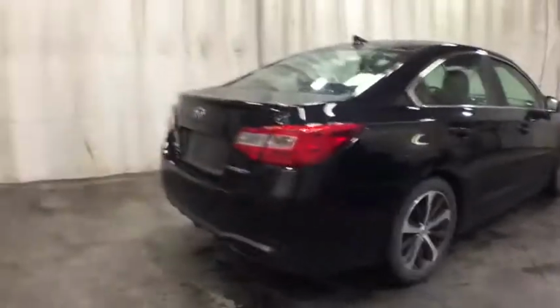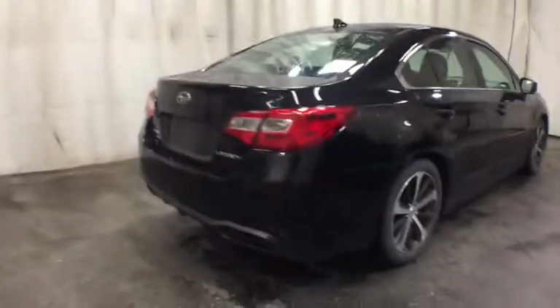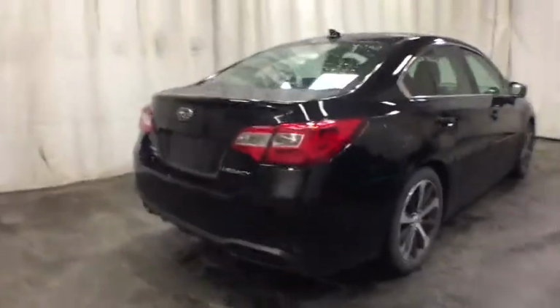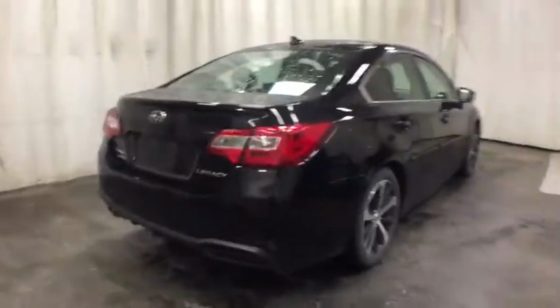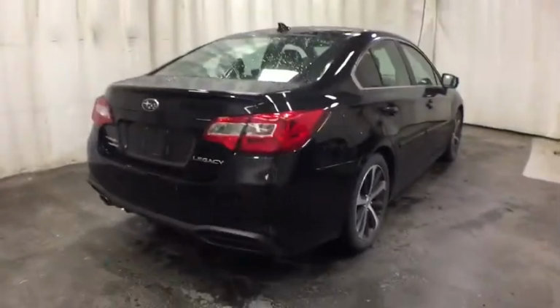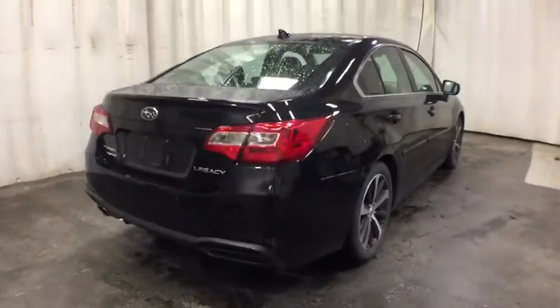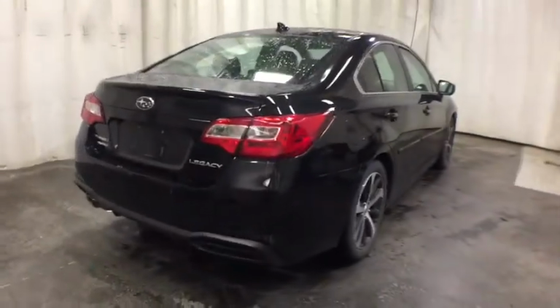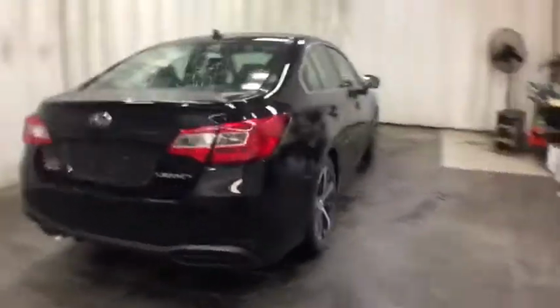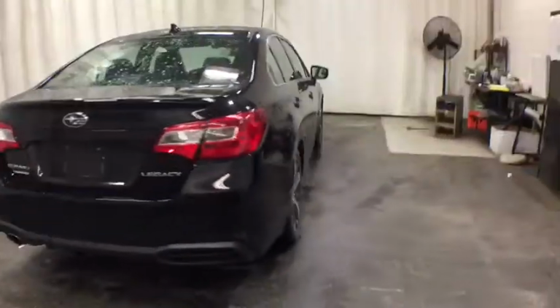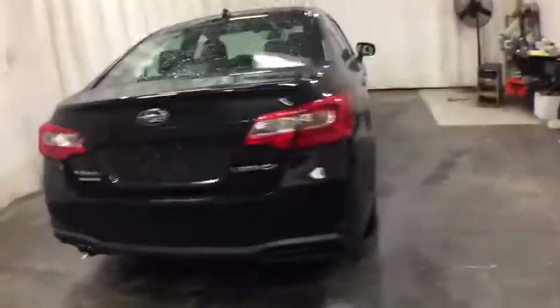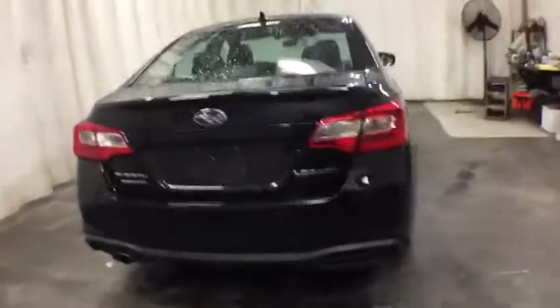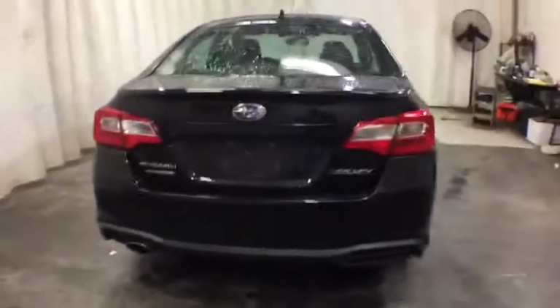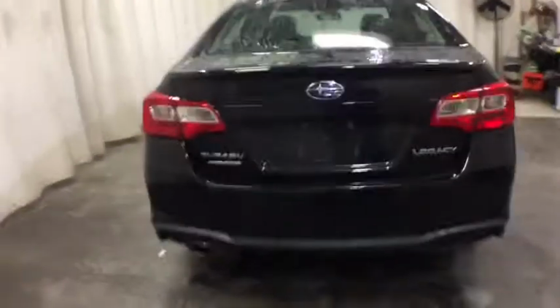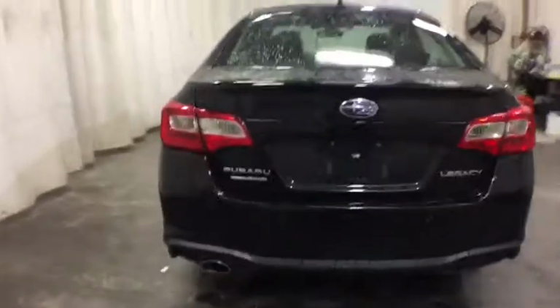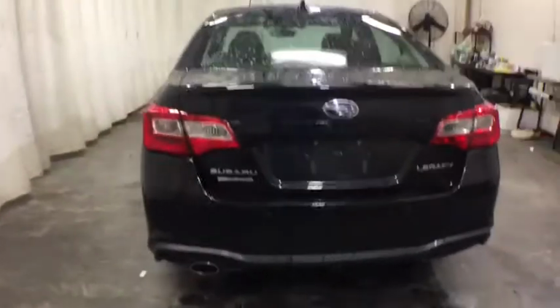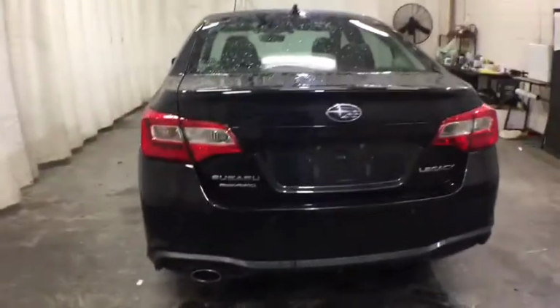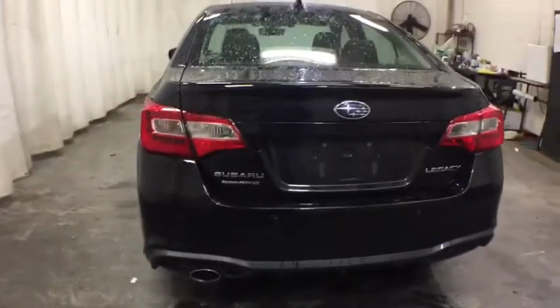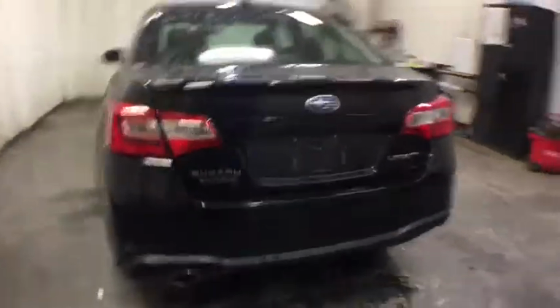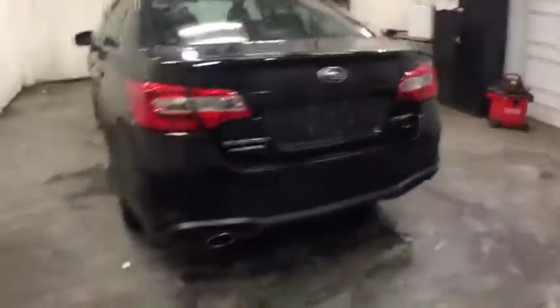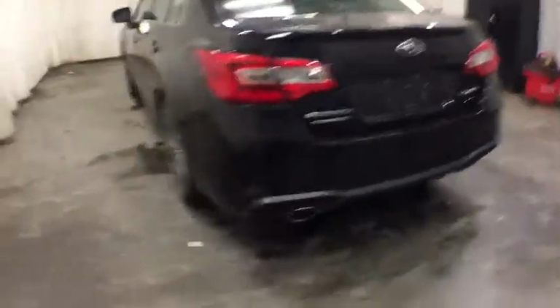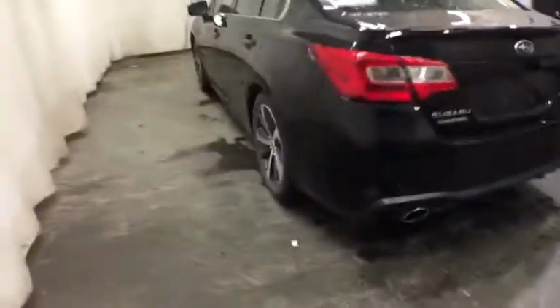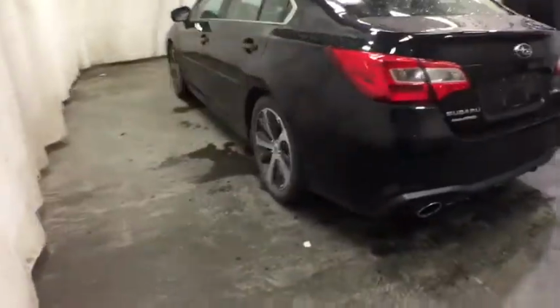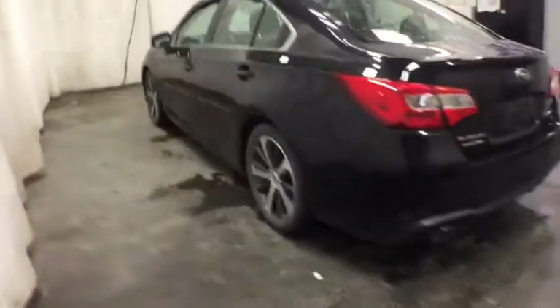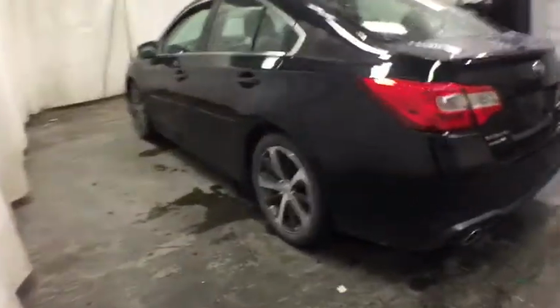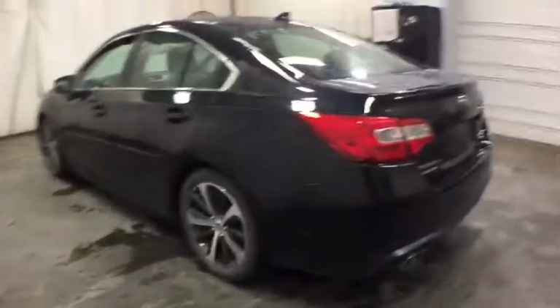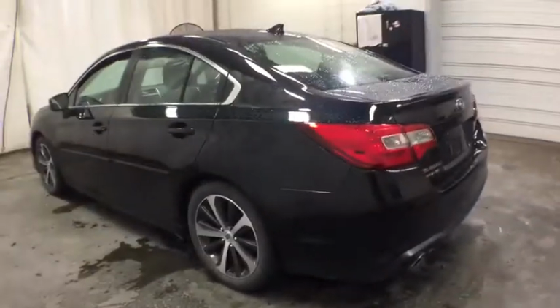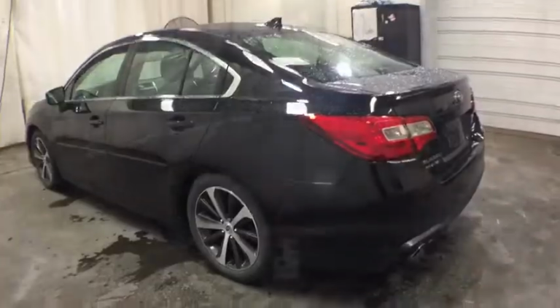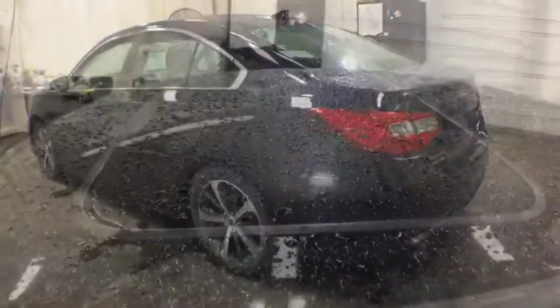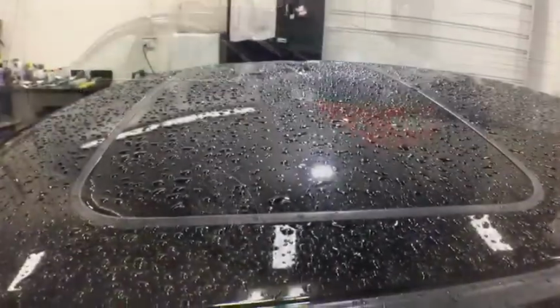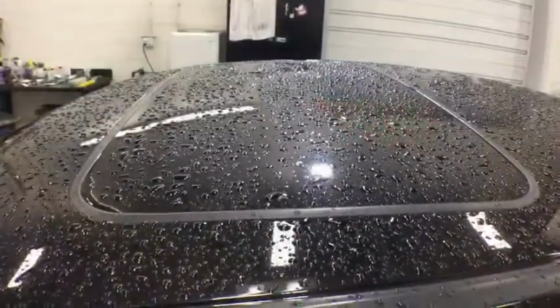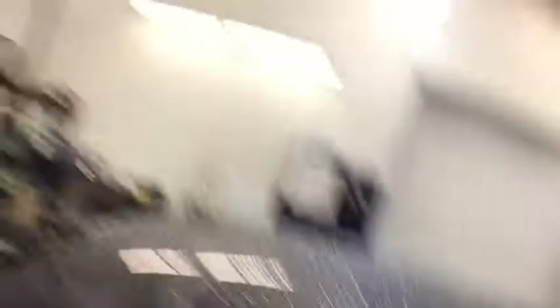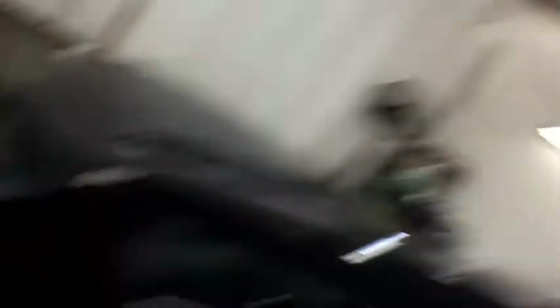Keyless entry, backup camera, all-wheel drive, navigation system, power passenger seat, leather-wrapped steering wheel, power steering, driver lumbar, adjustable steering wheel, keyless start.